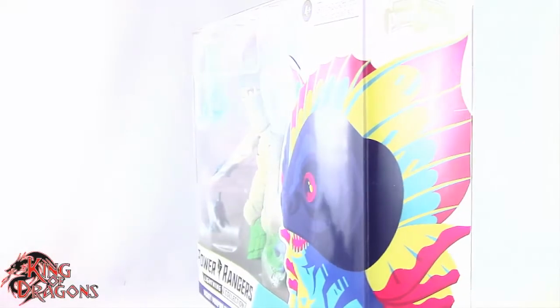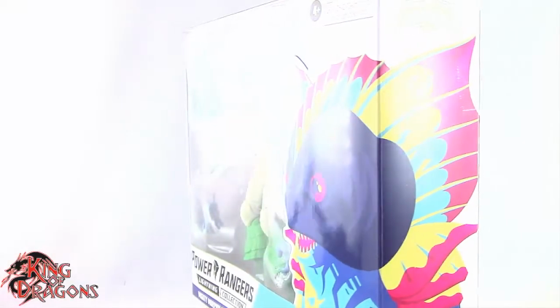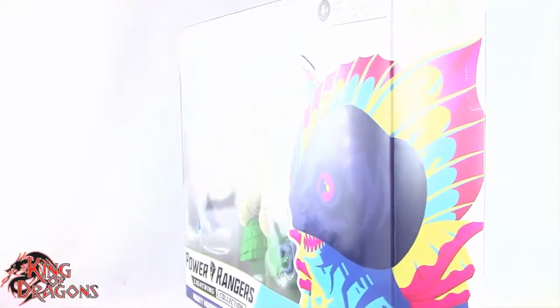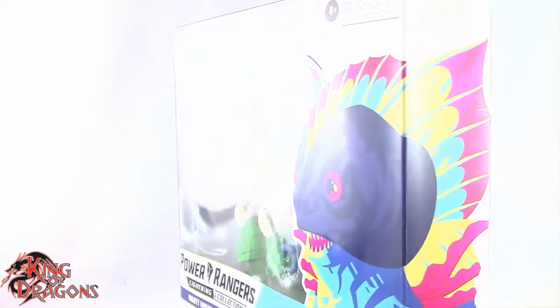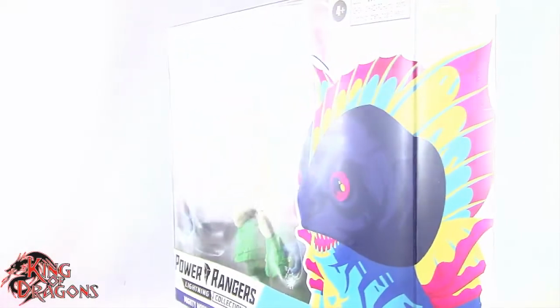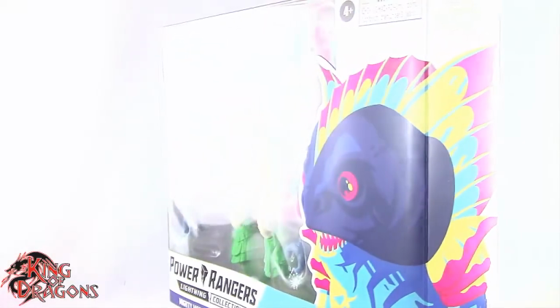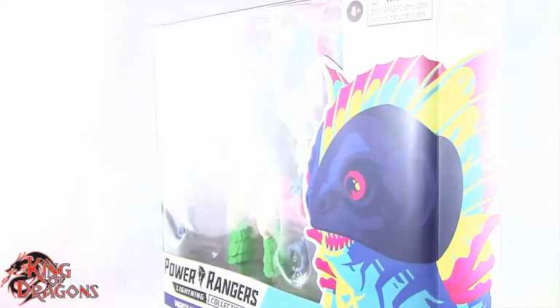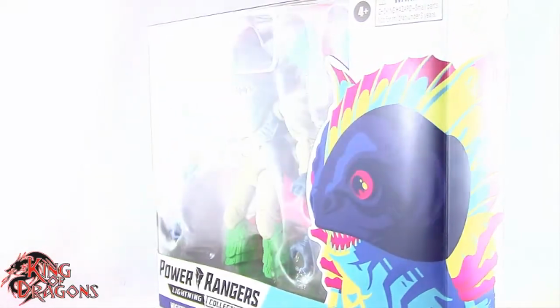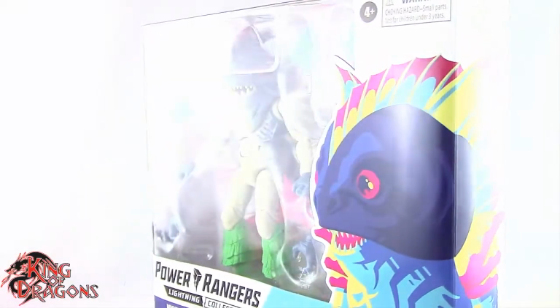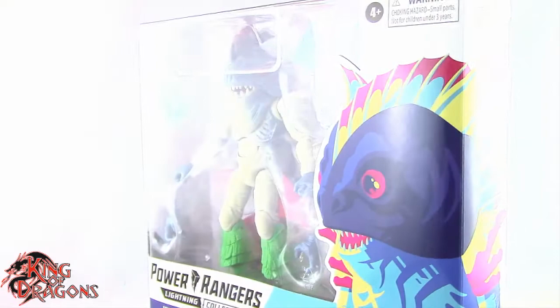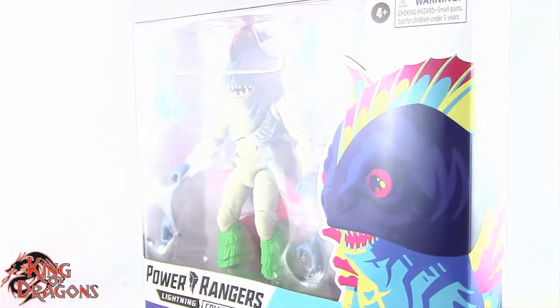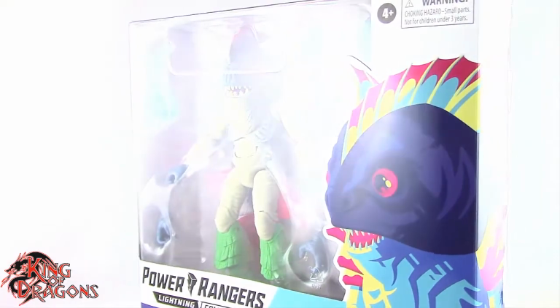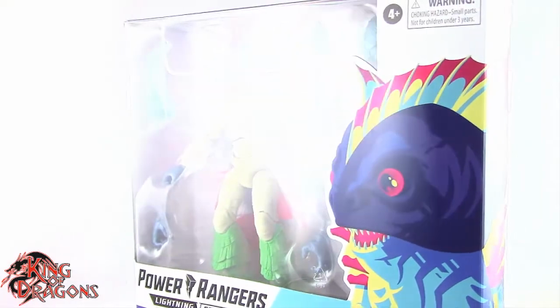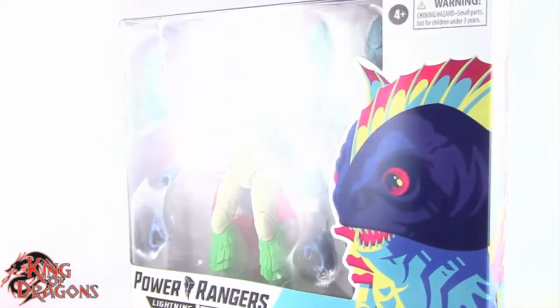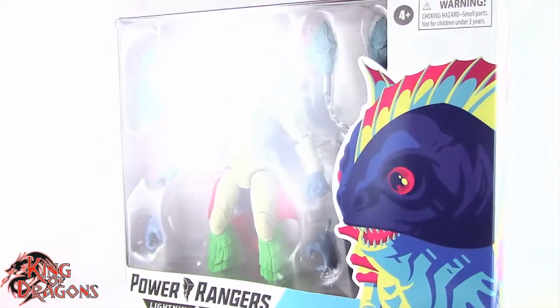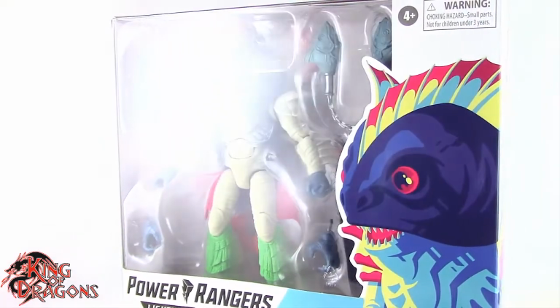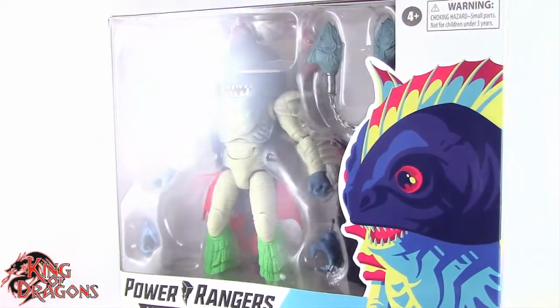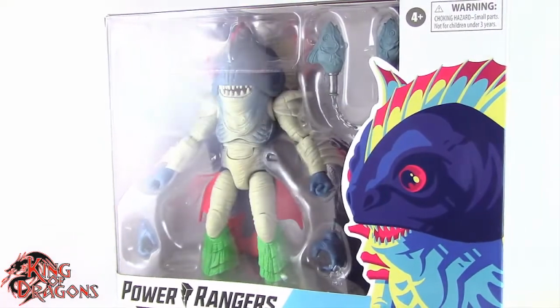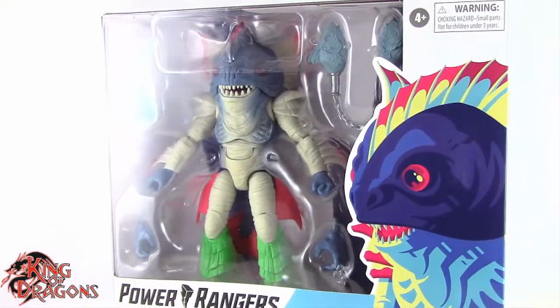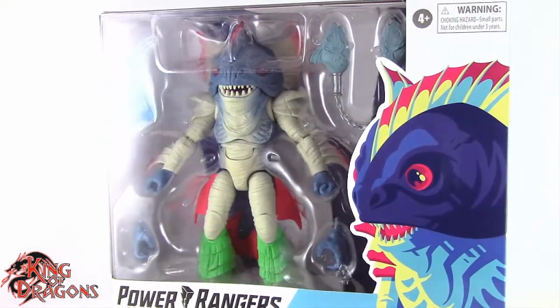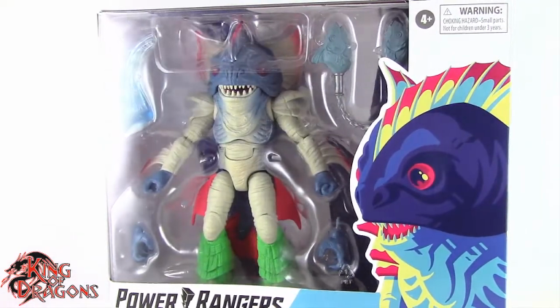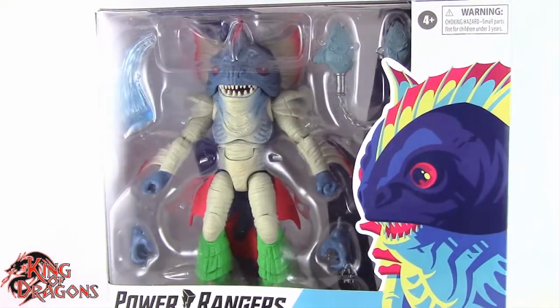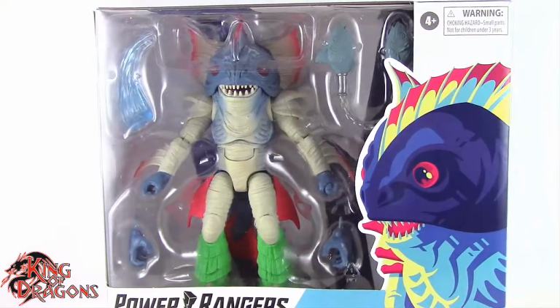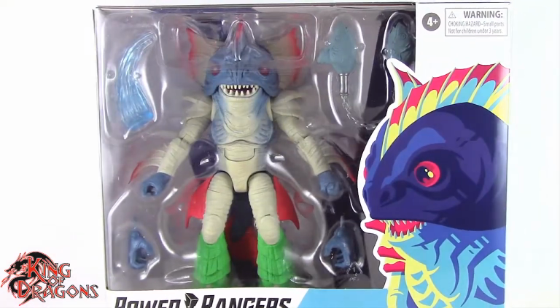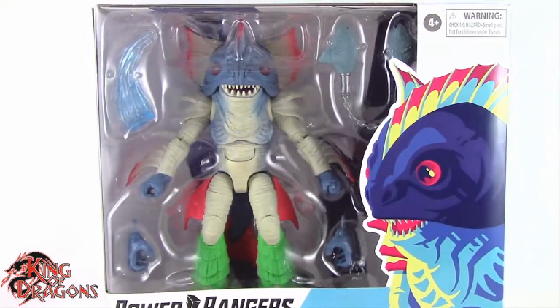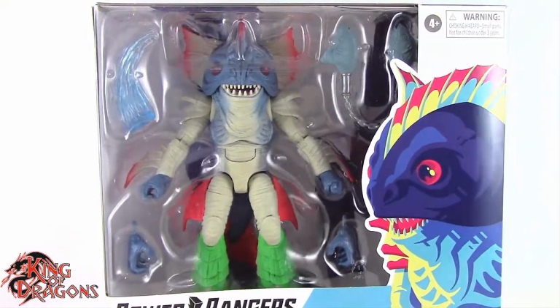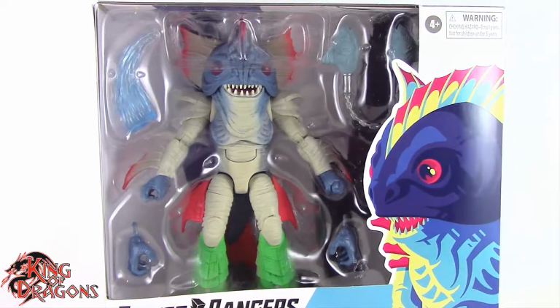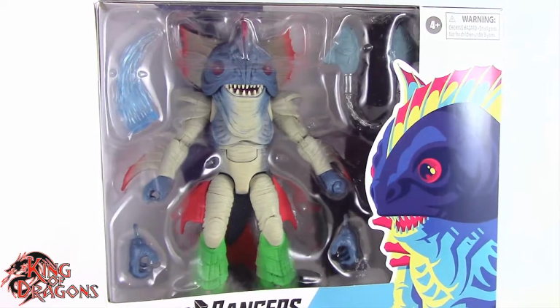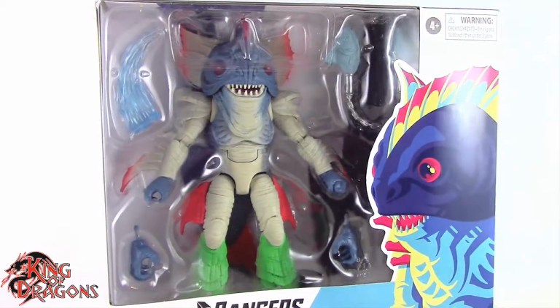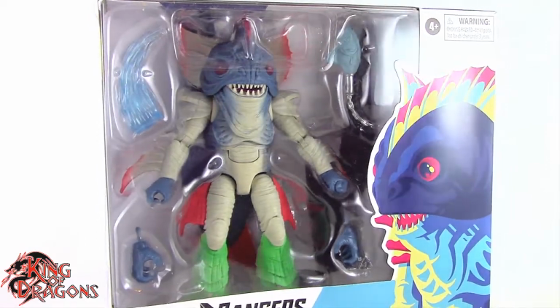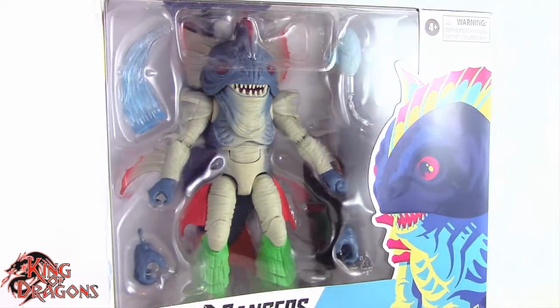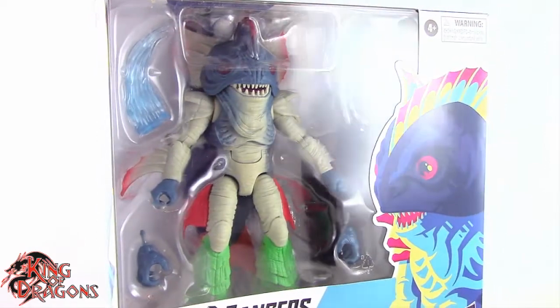What's going on everybody? King of Dragons 5000 here coming at you with another figure review. Today we'll be having a look at the Power Rangers Lightning Collection Mighty Morphin Piranha's Head.